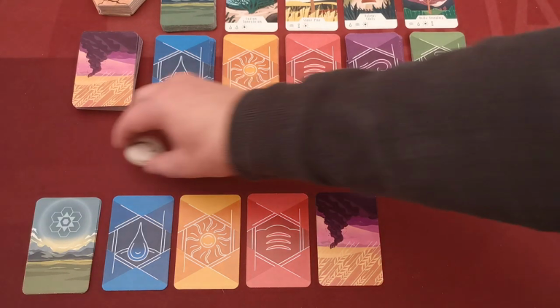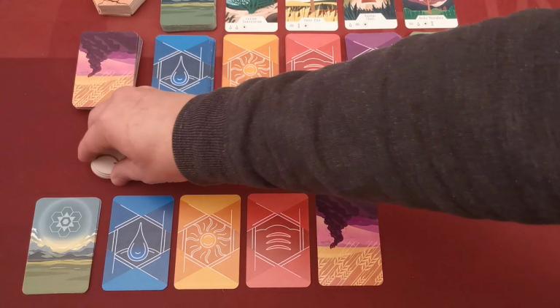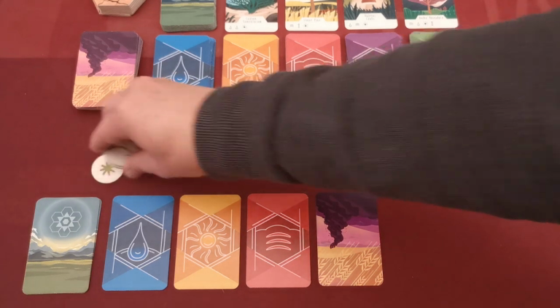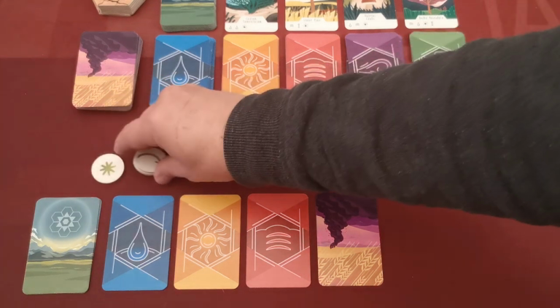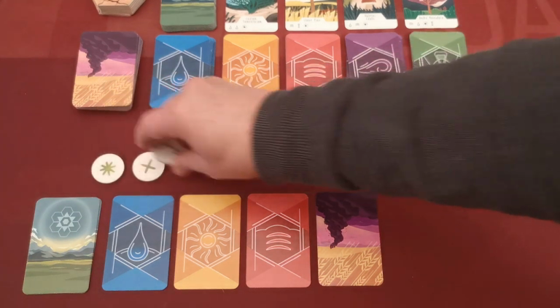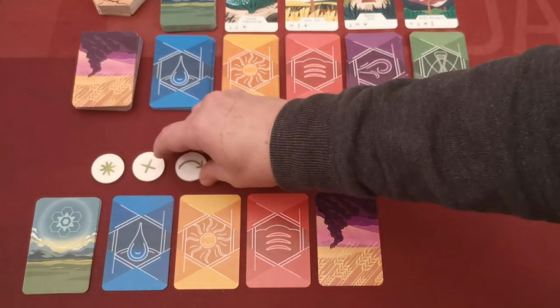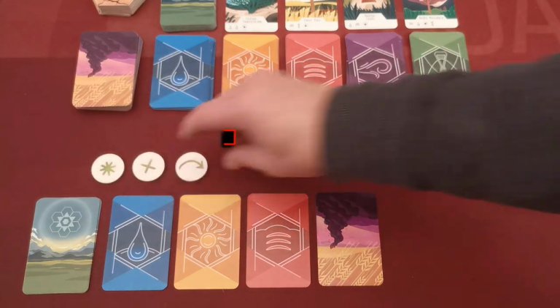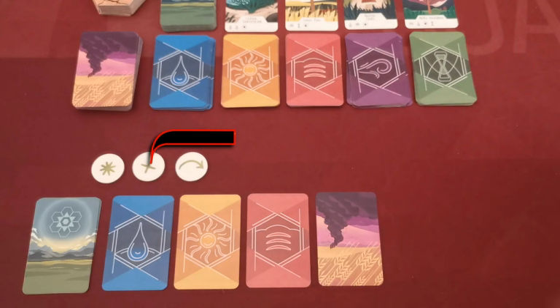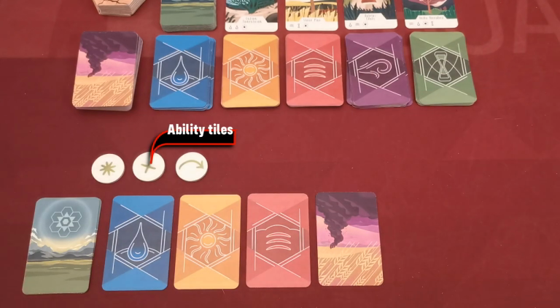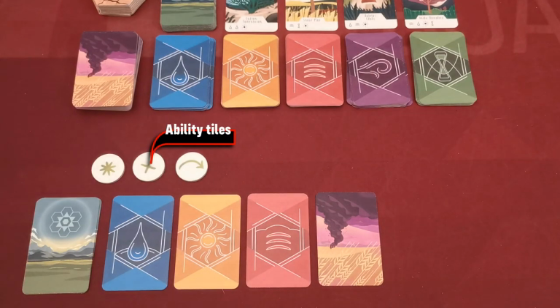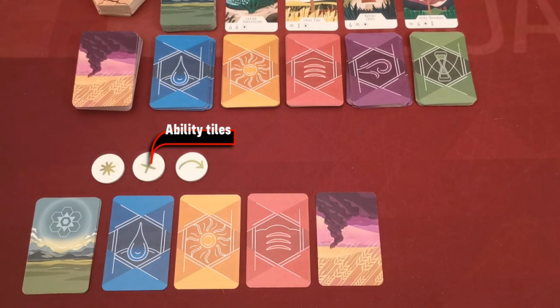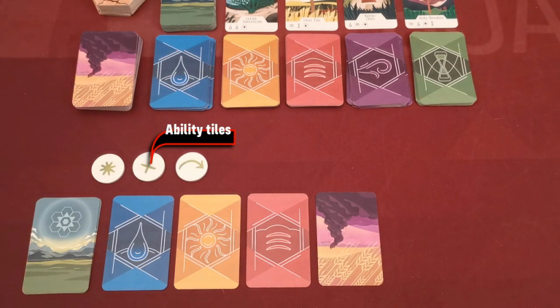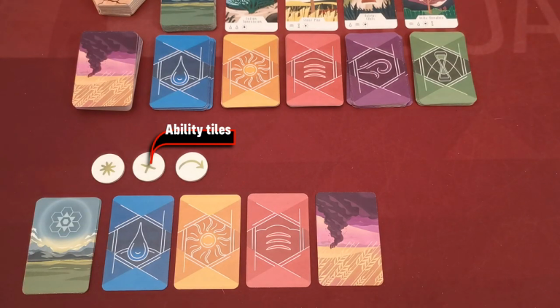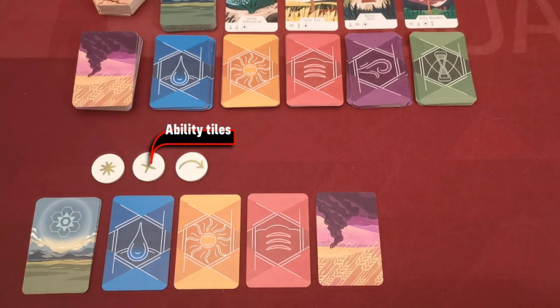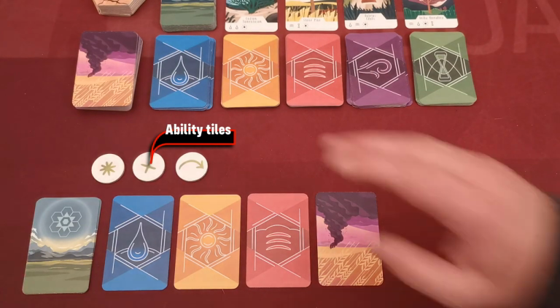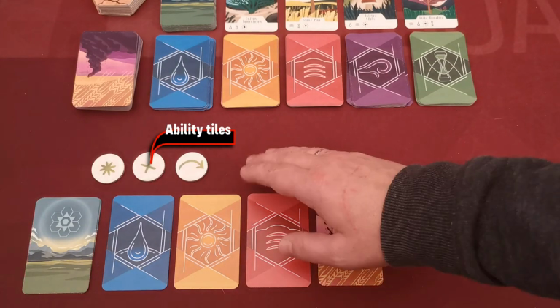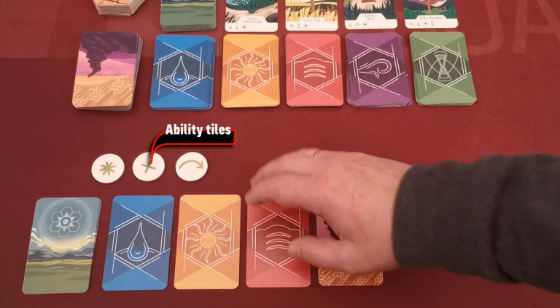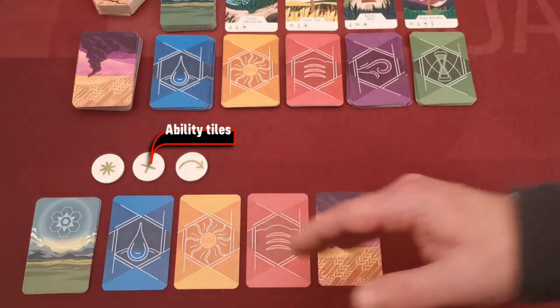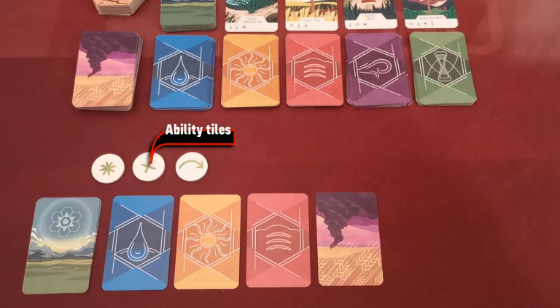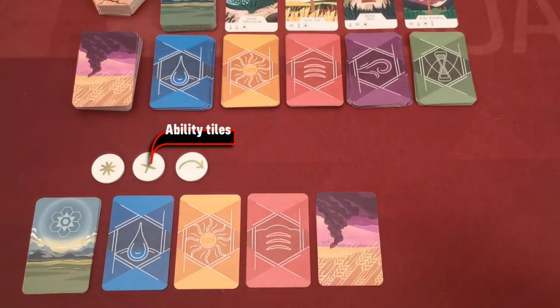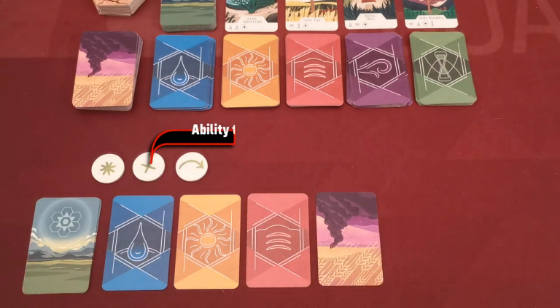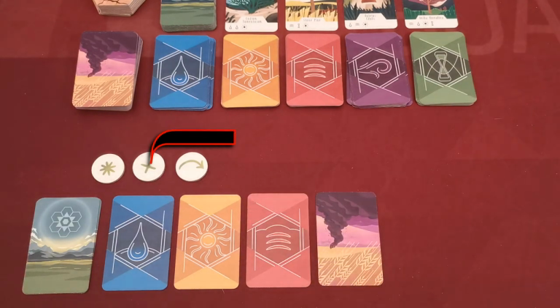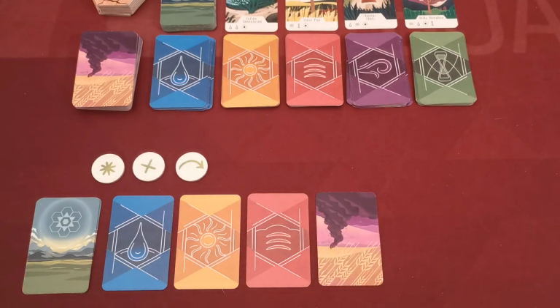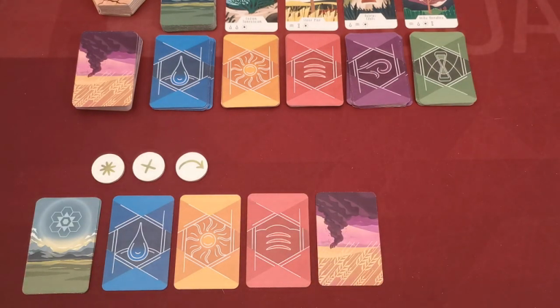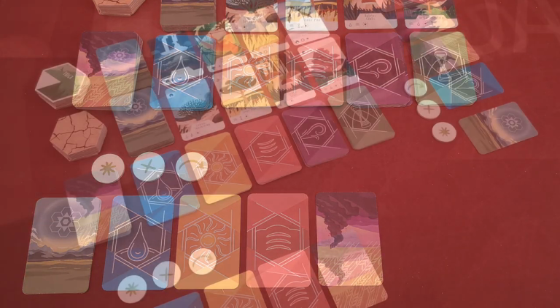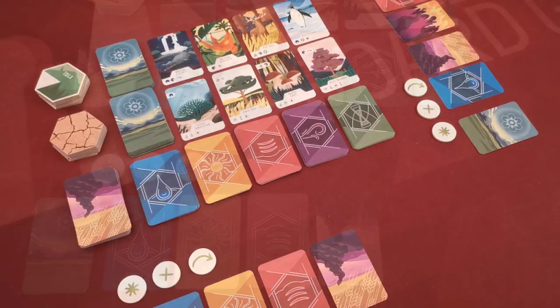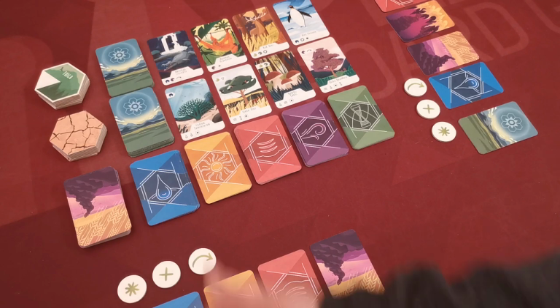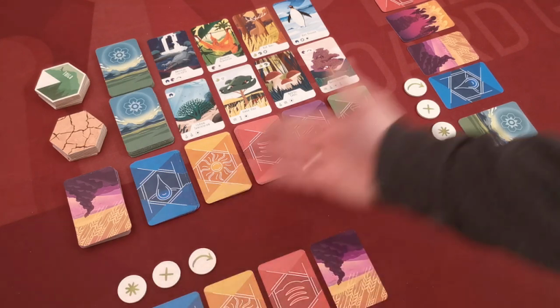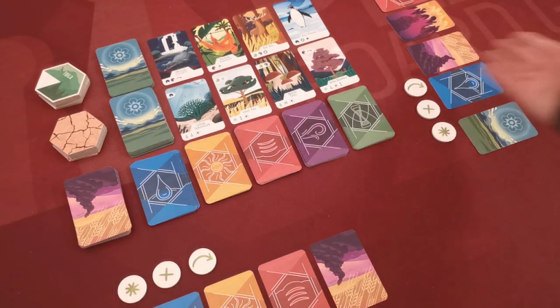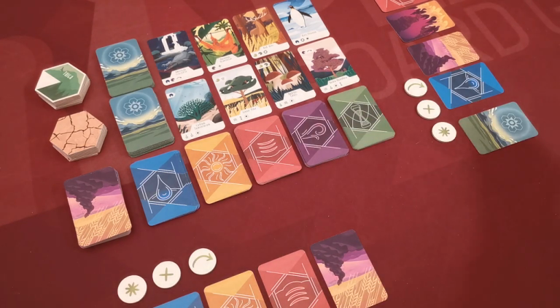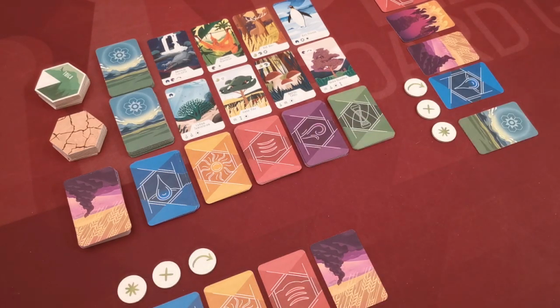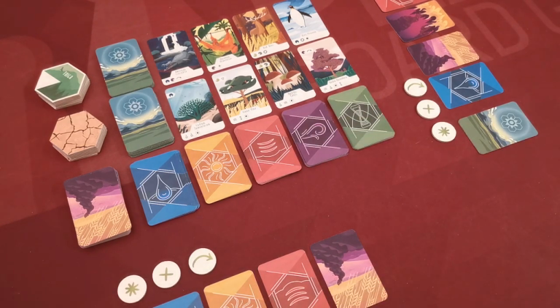Players also have a virtual space where they will be placing their discards facing downwards. Finally, each player takes a set of three different ability tiles, and any remaining such tiles are removed from the game. The game is now ready to start.